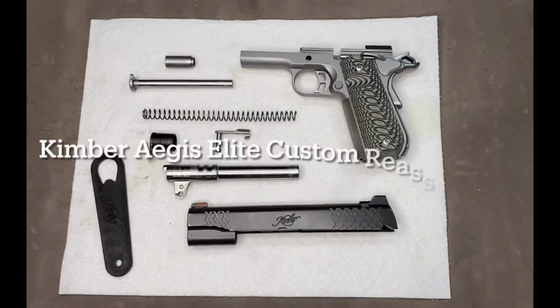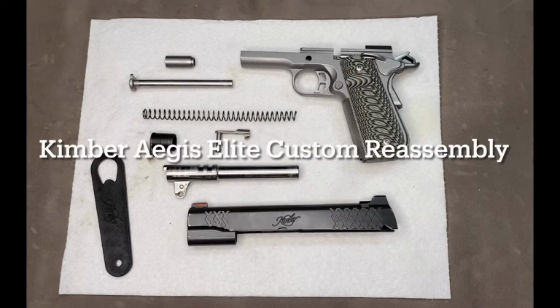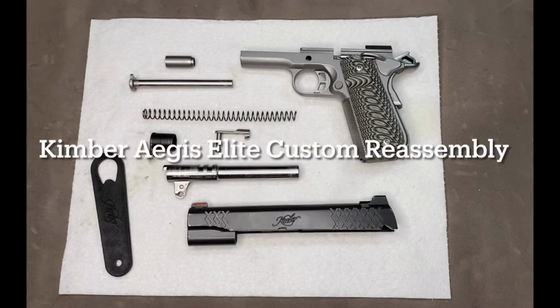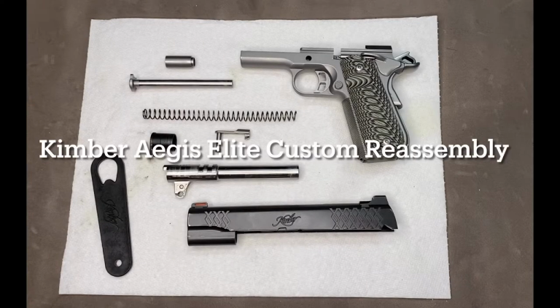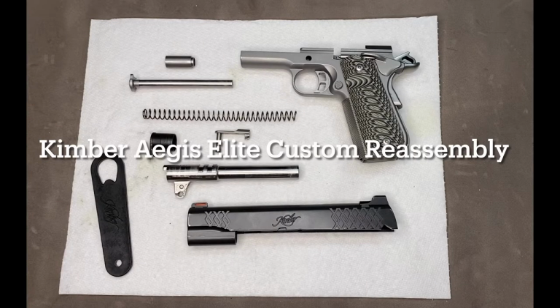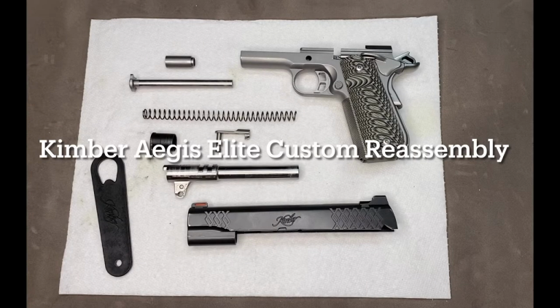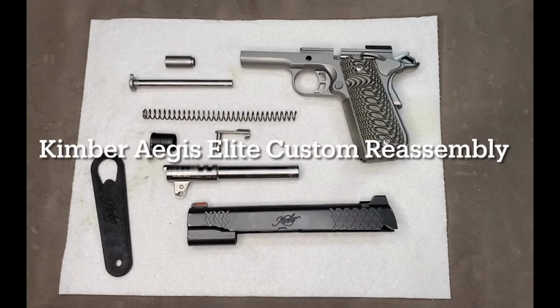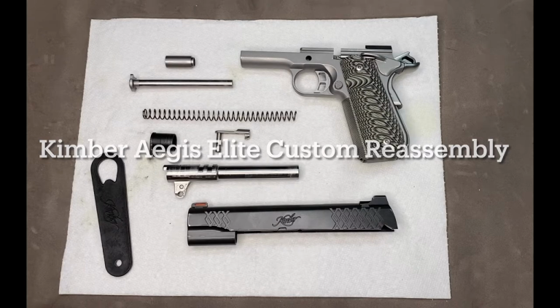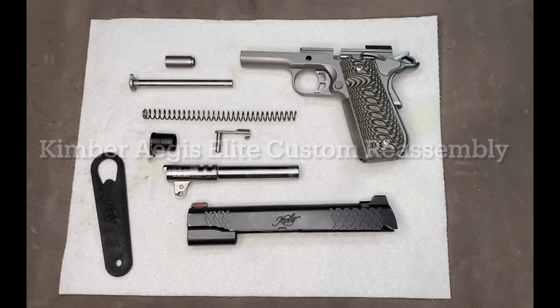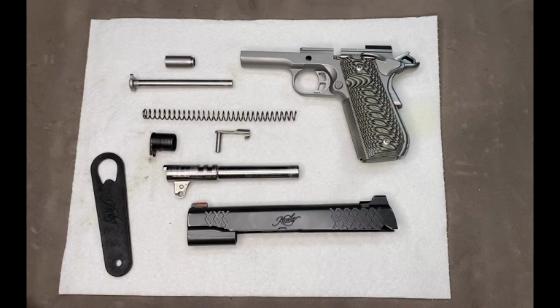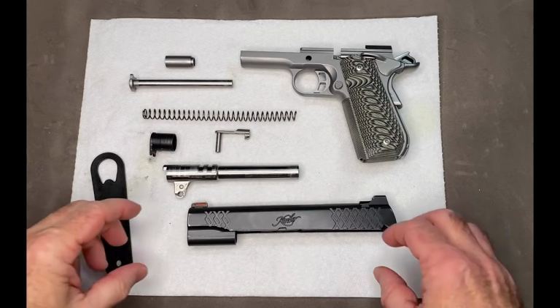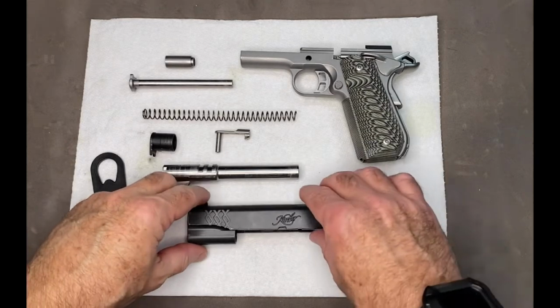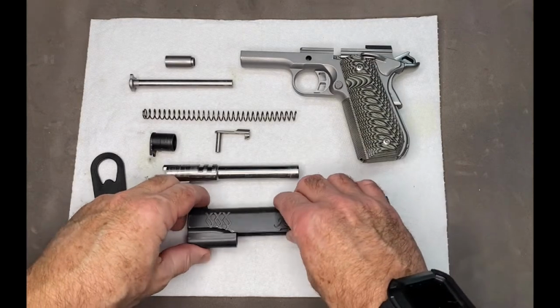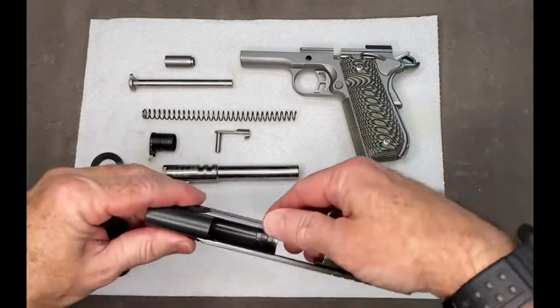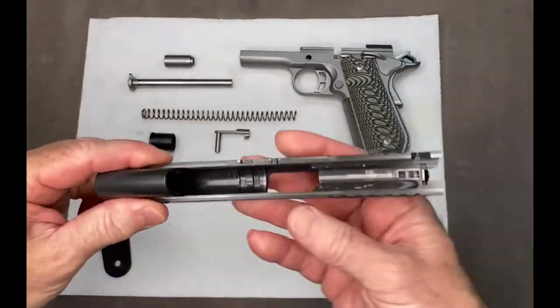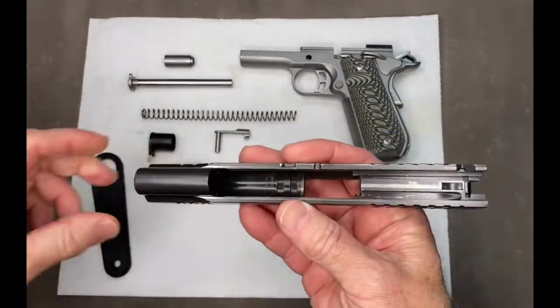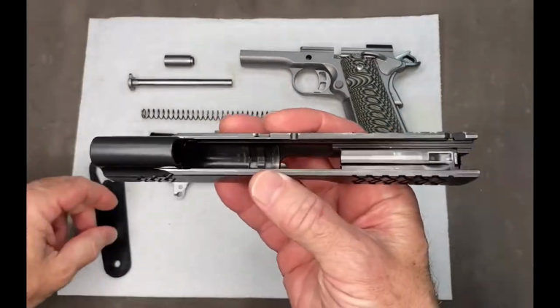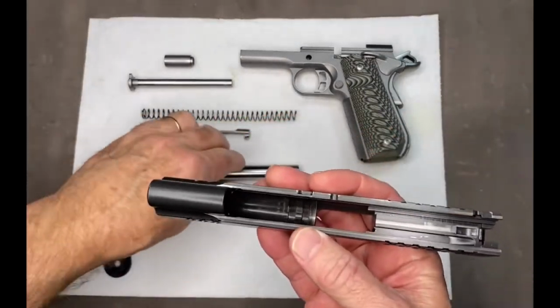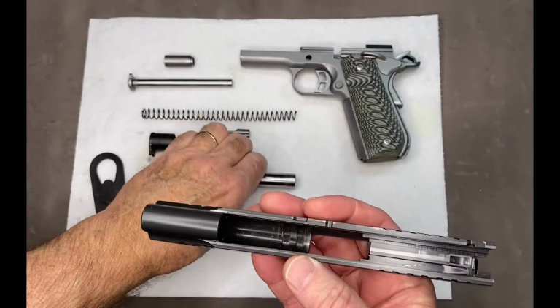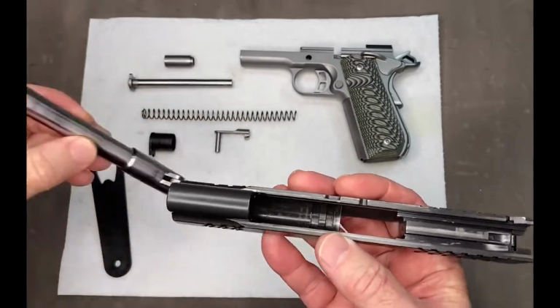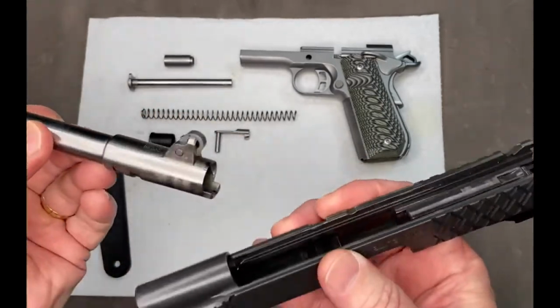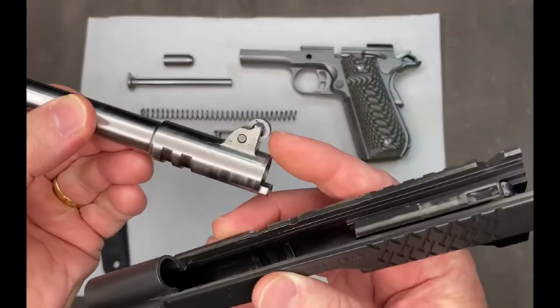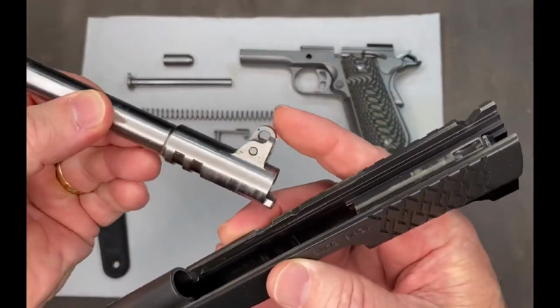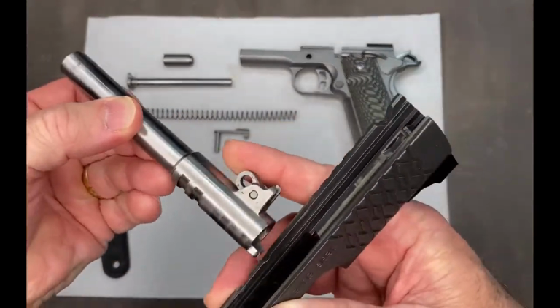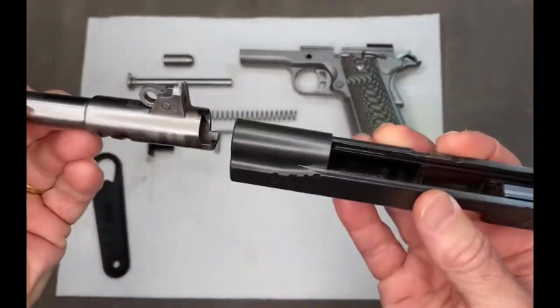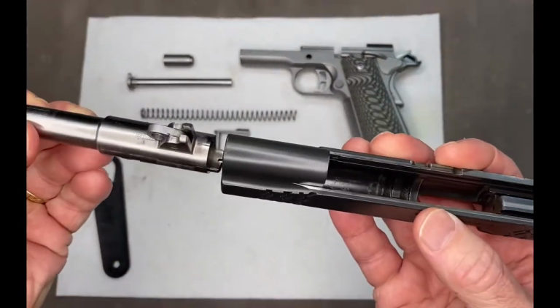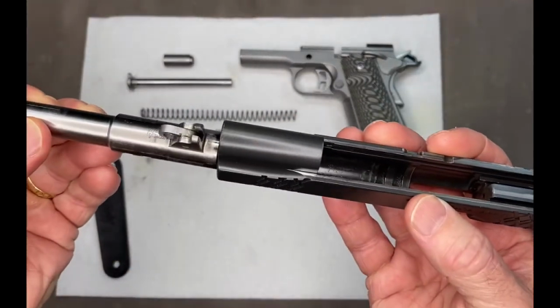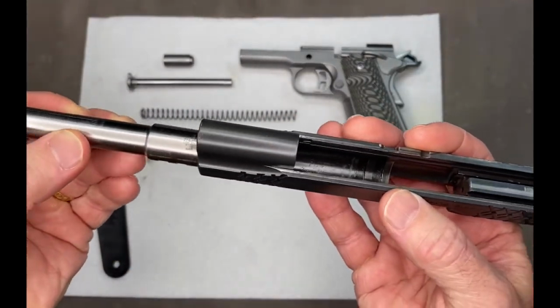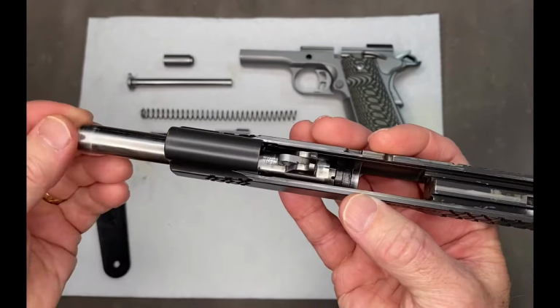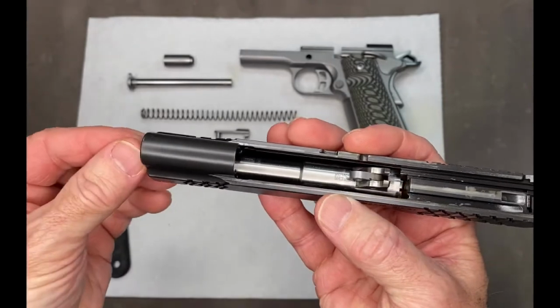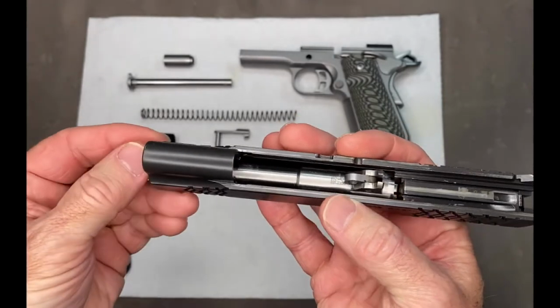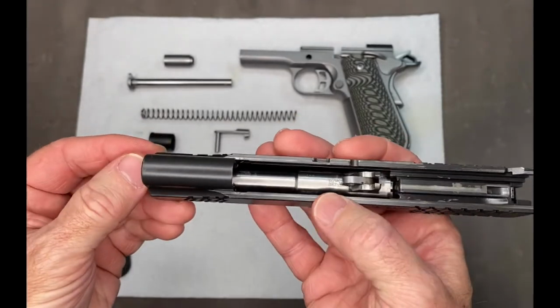Now we're going to reassemble the Kimber Aegis Elite Custom. Get your slide upside down. You want to put the barrel in, barrel length down. Slide it all the way in.